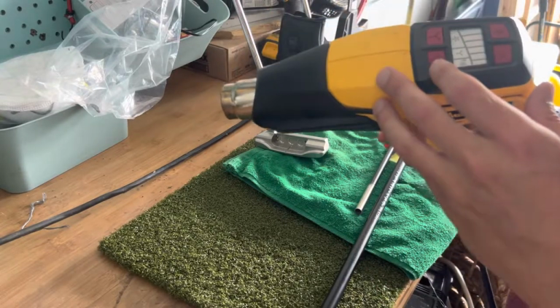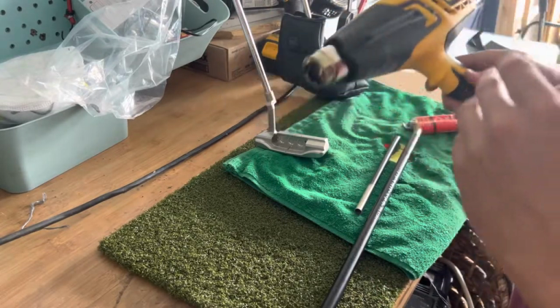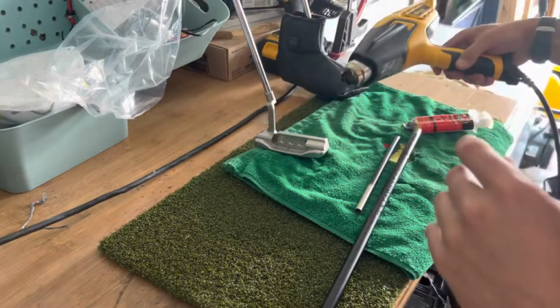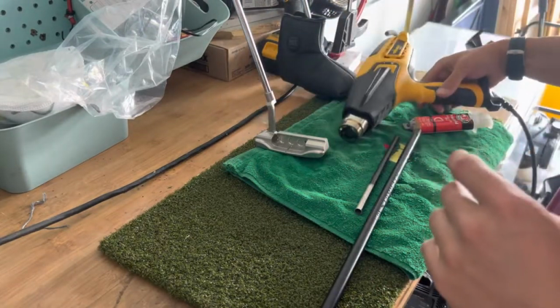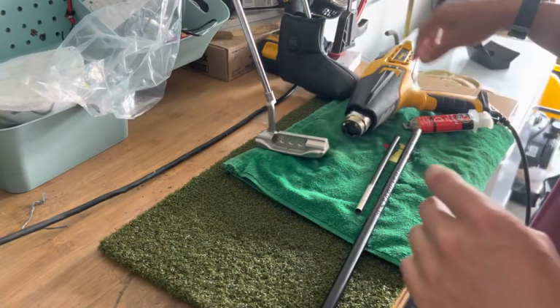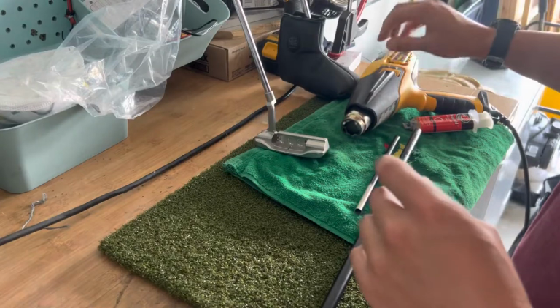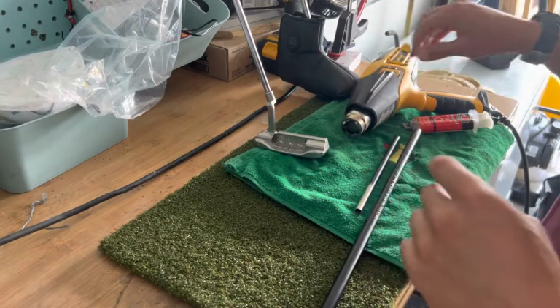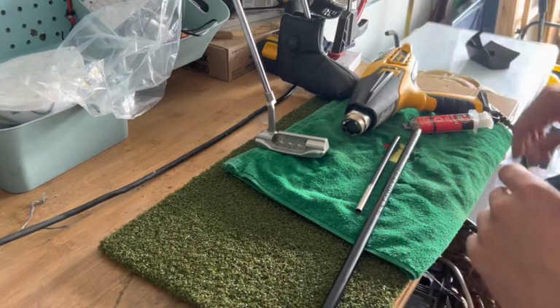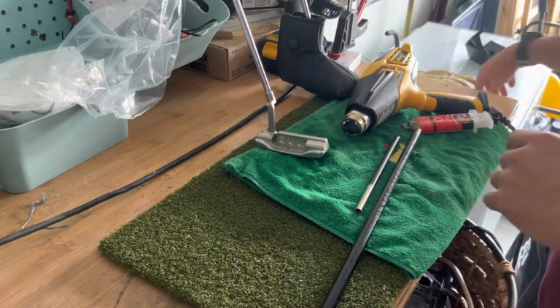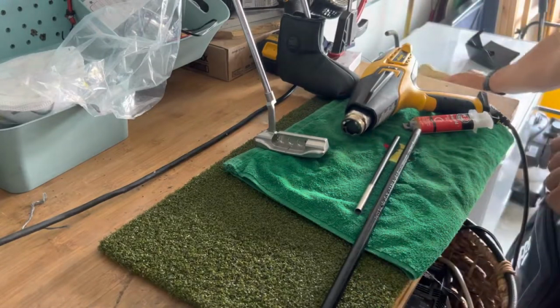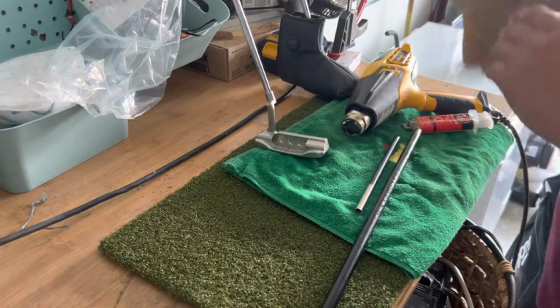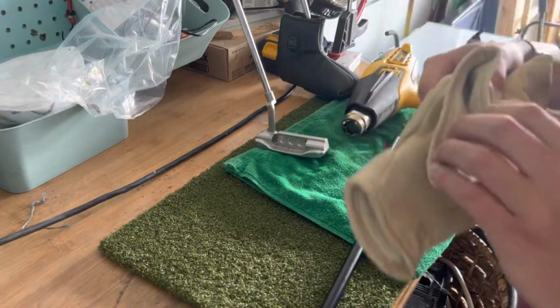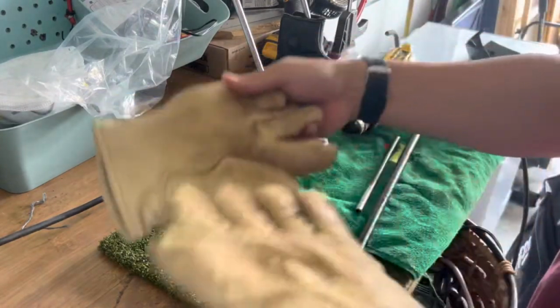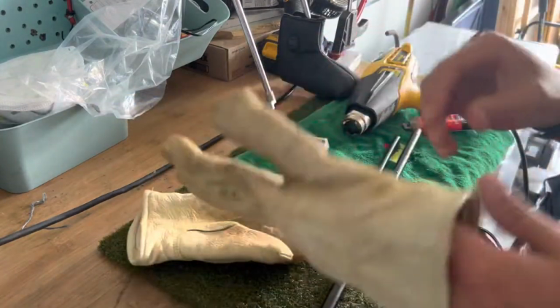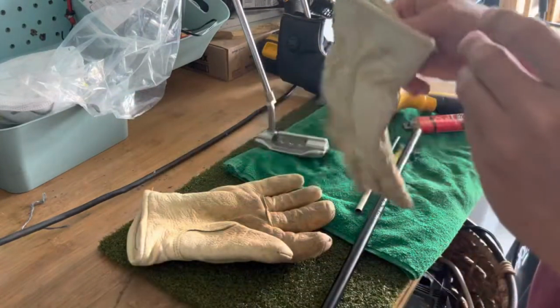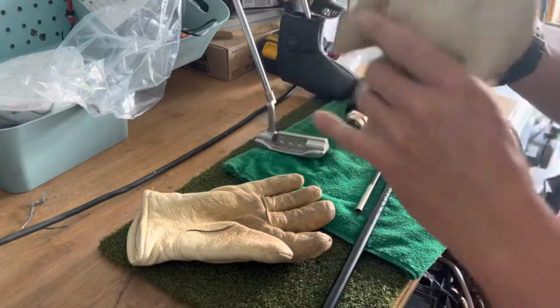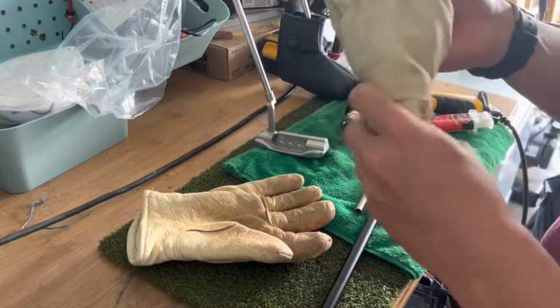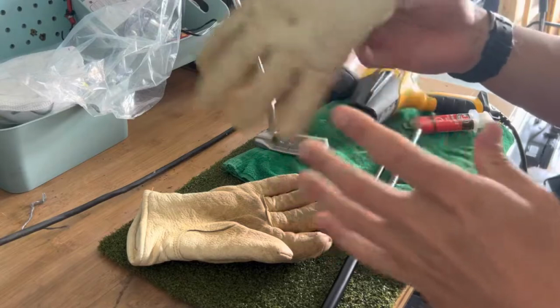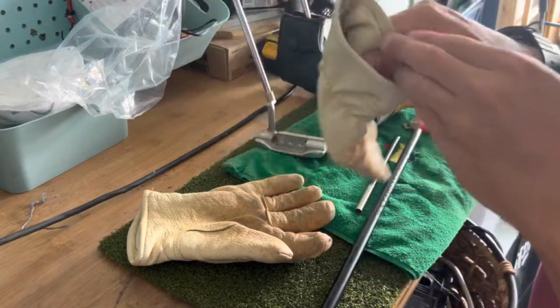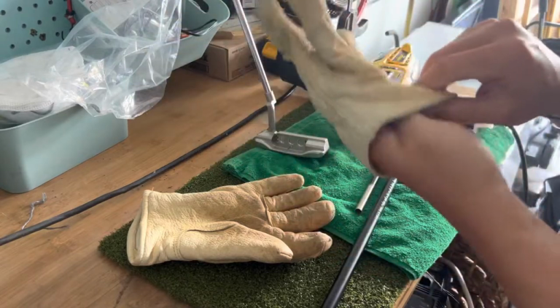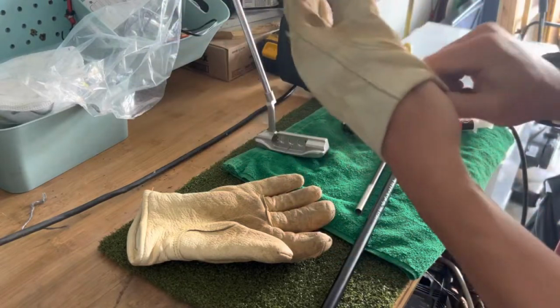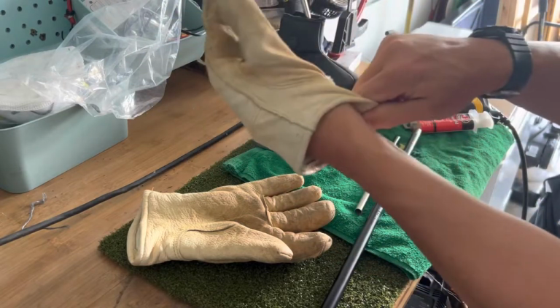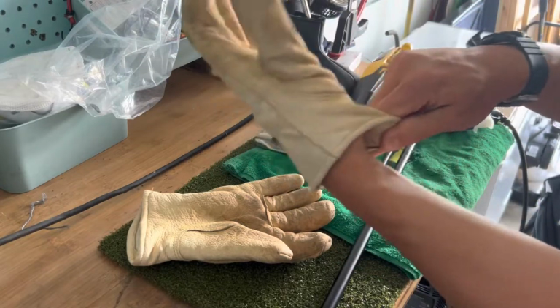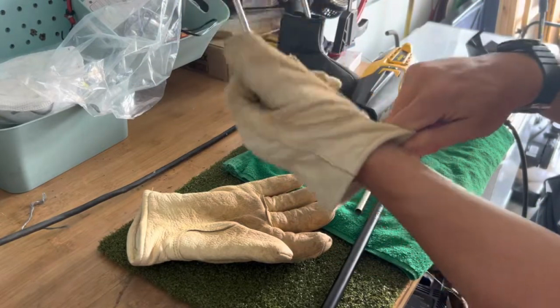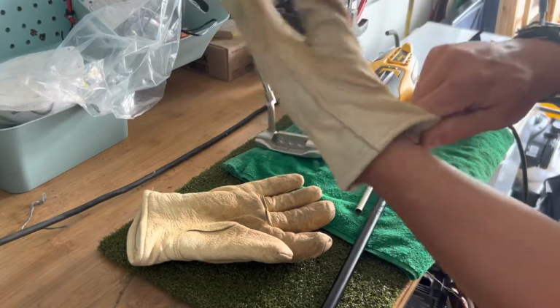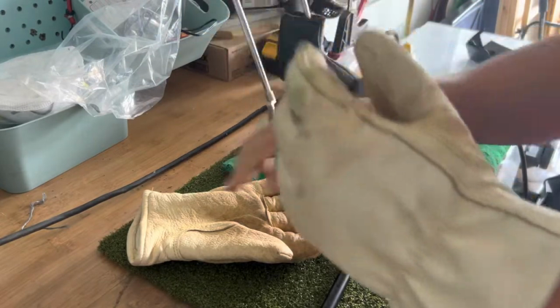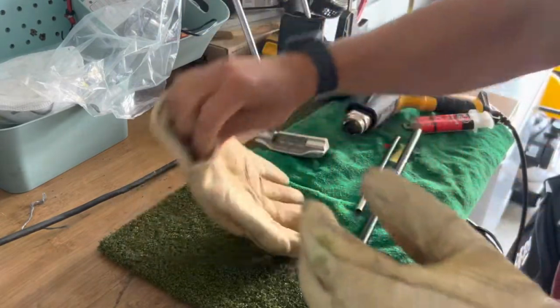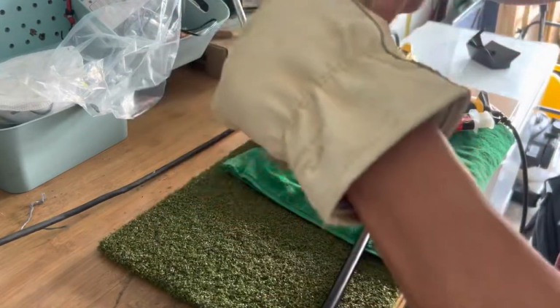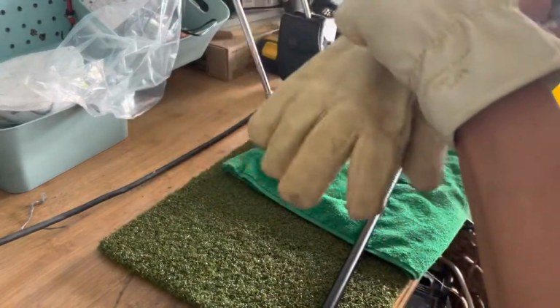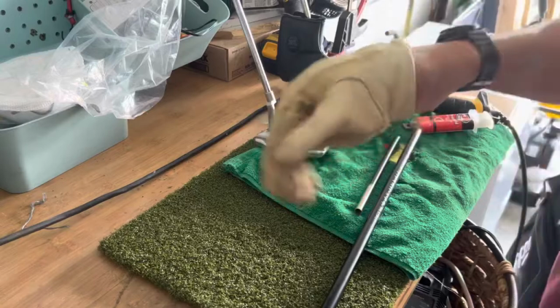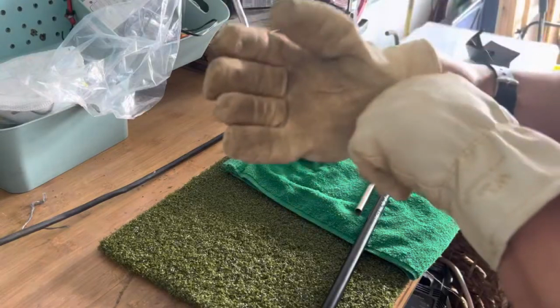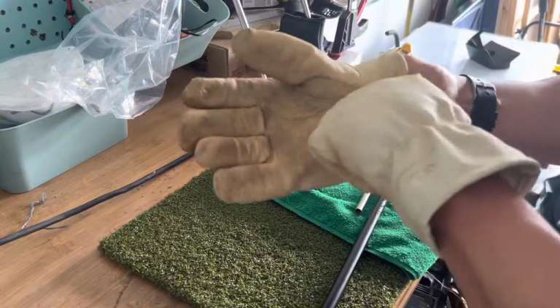What you'll need is the heat gun and a pretty good pair of insulated gloves — some leather gloves to keep you from getting burnt.